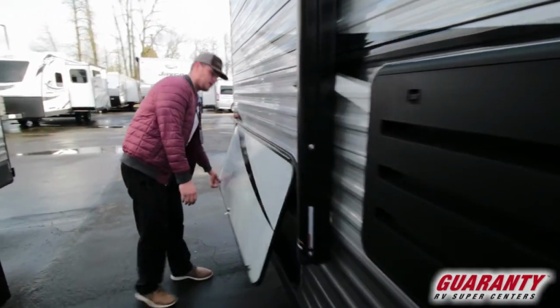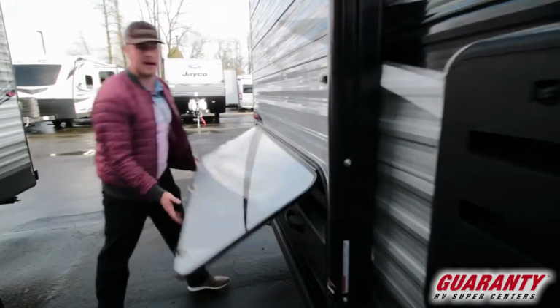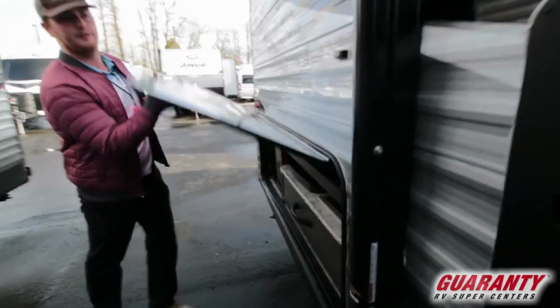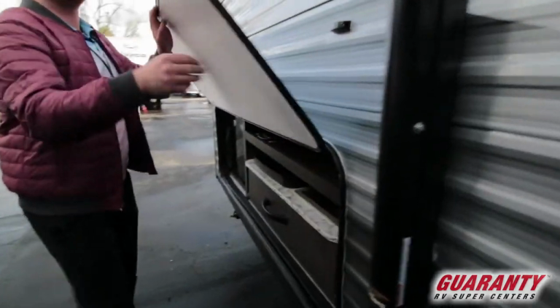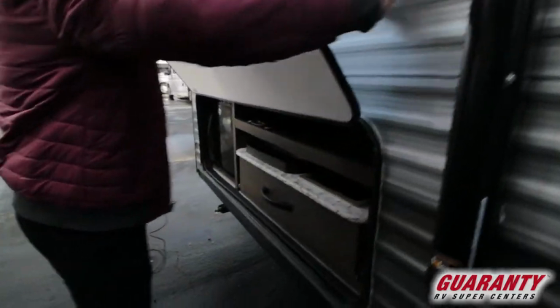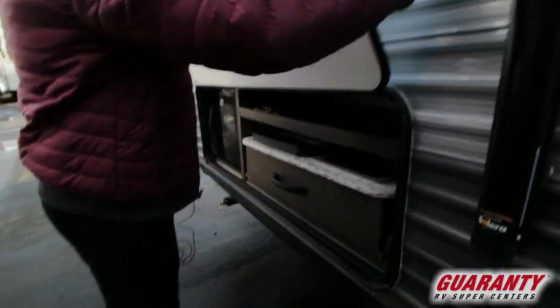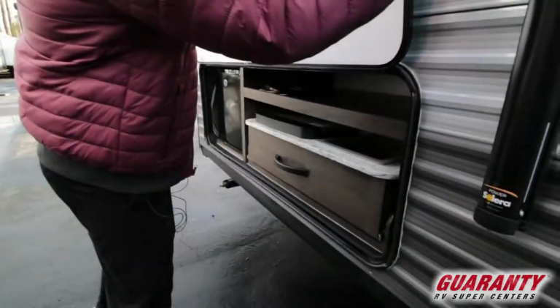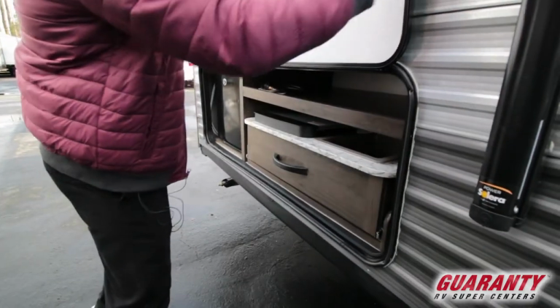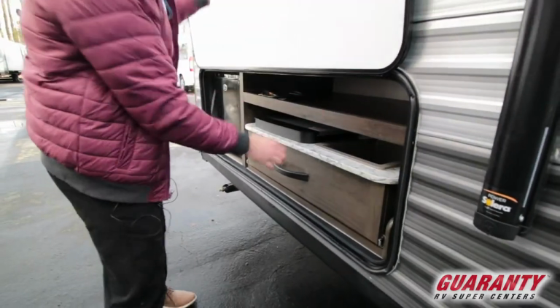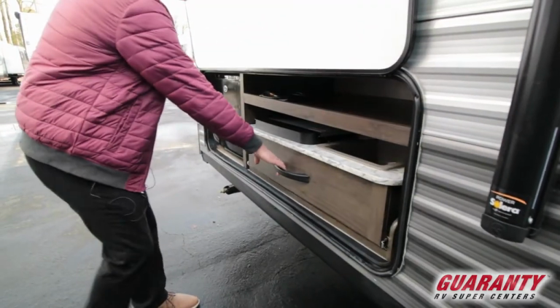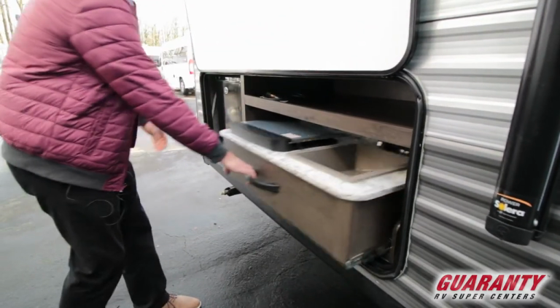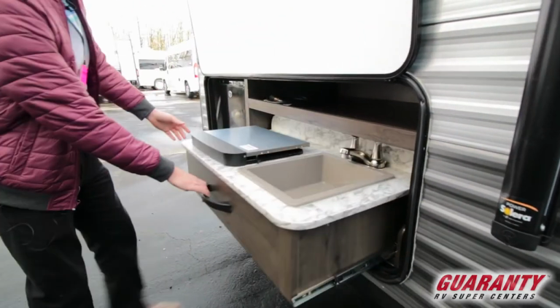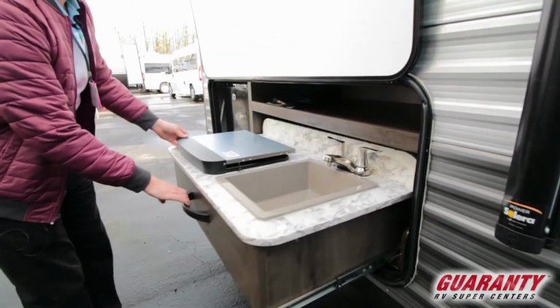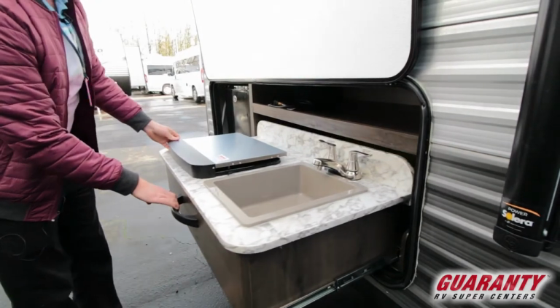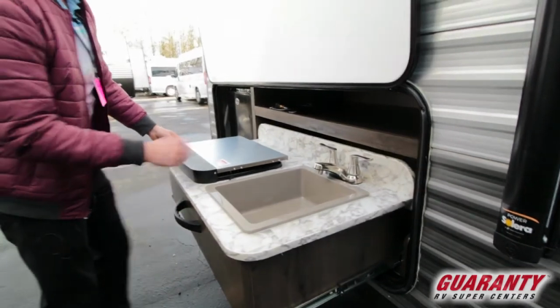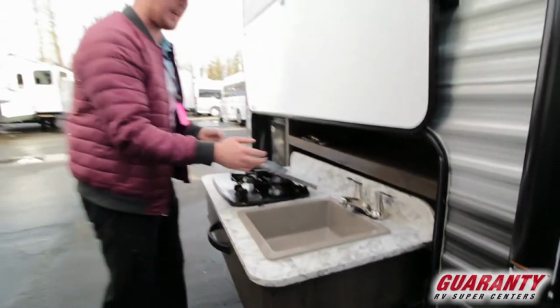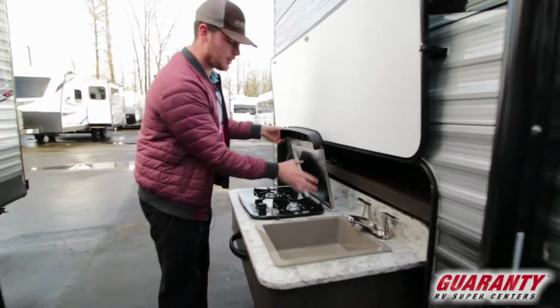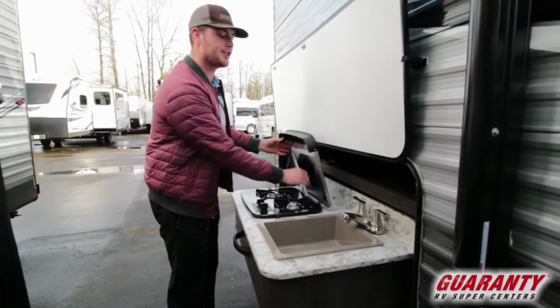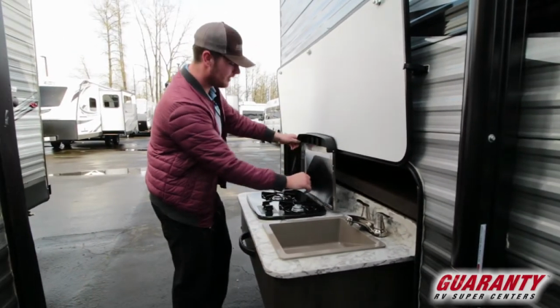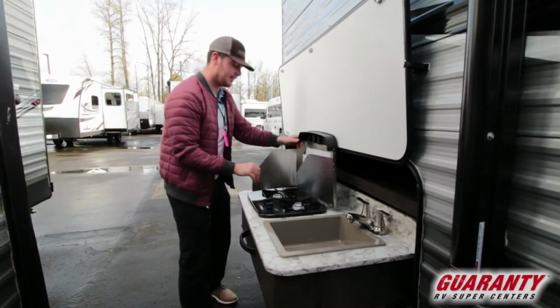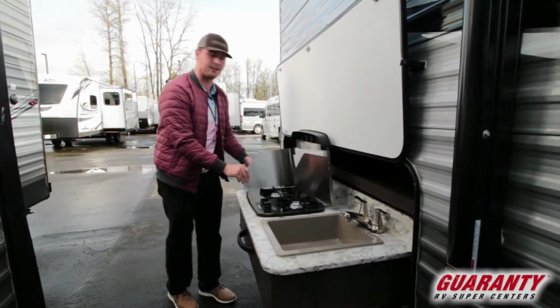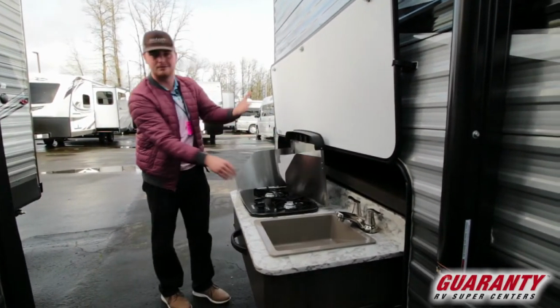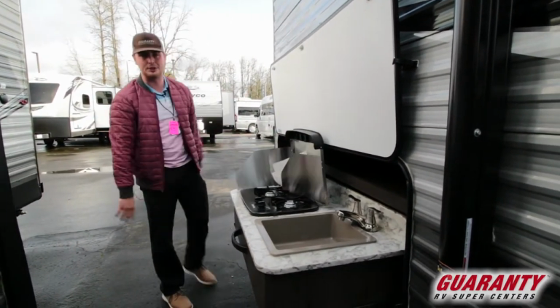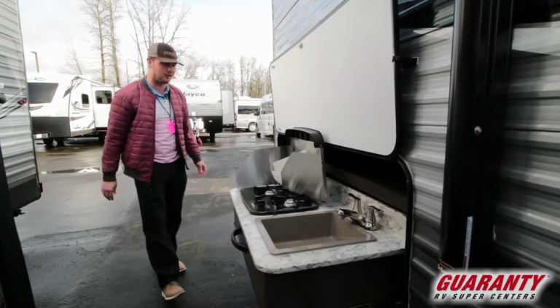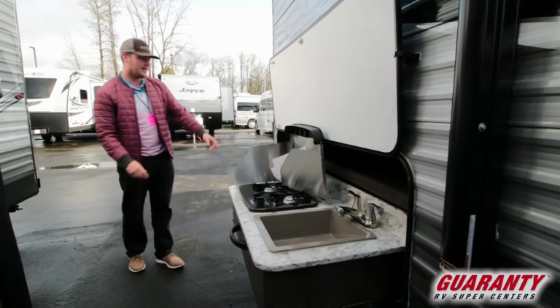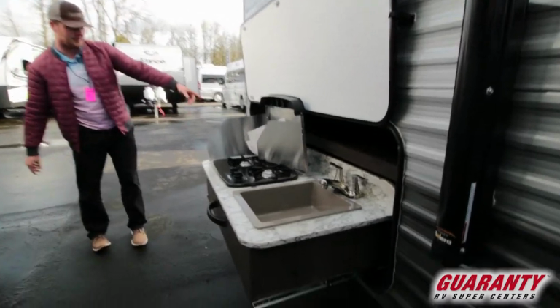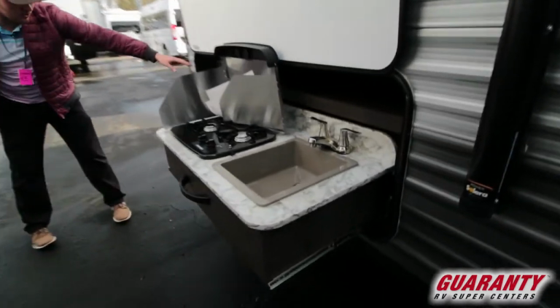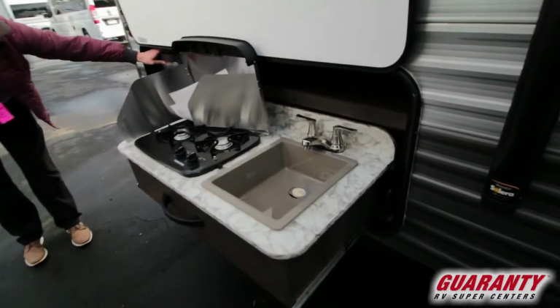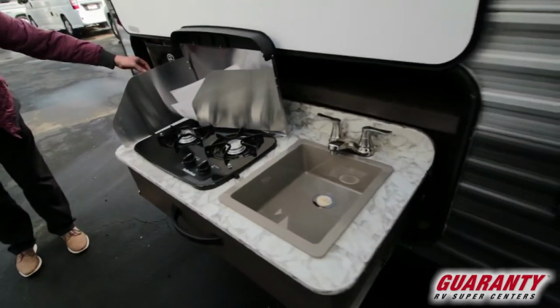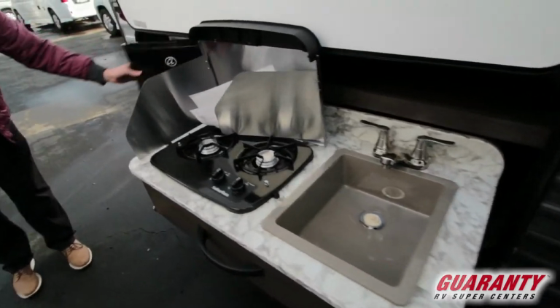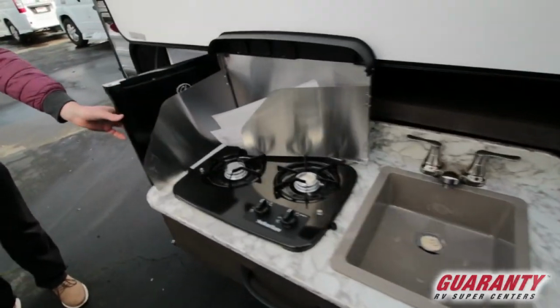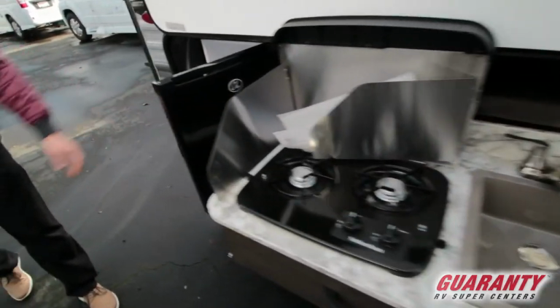One of my favorite things would be the outdoor kitchen grill — I like to go fishing, so that could definitely be useful. There's a little fridge here as well.